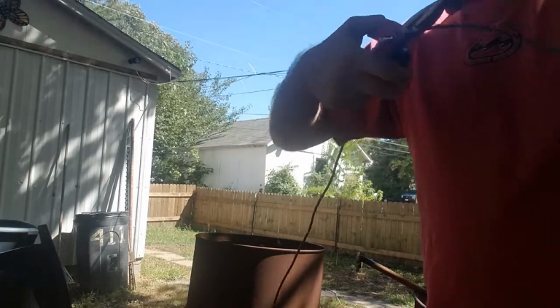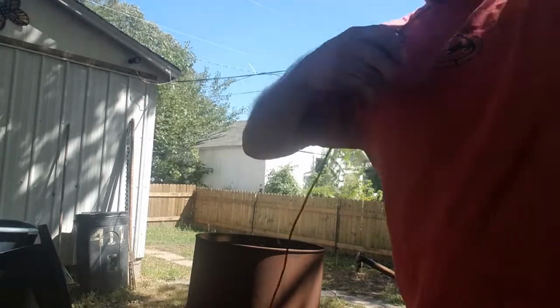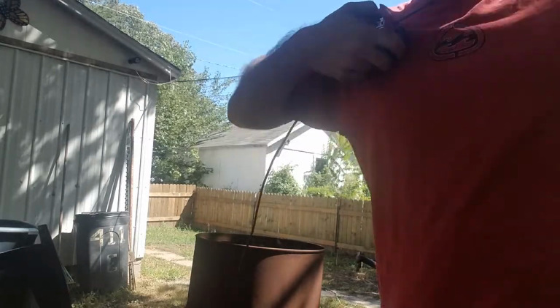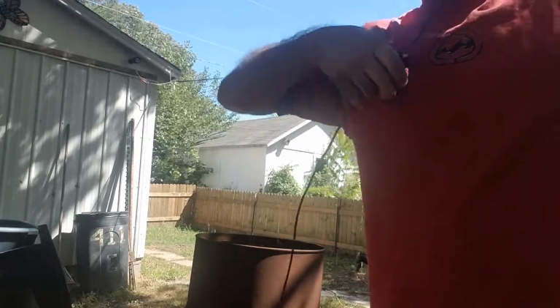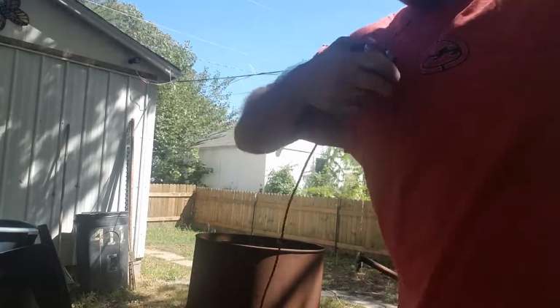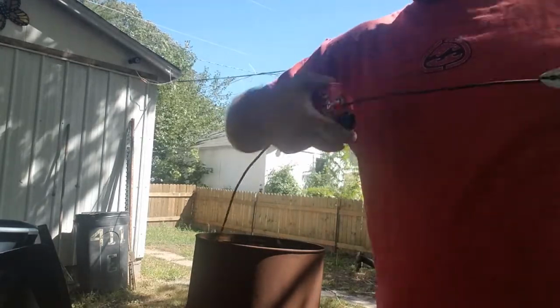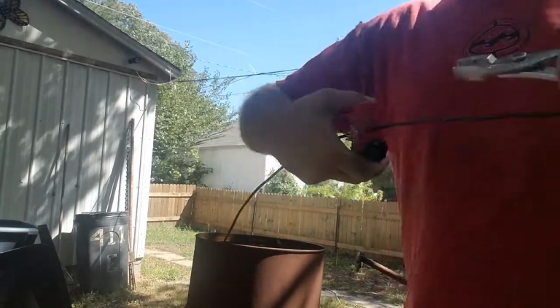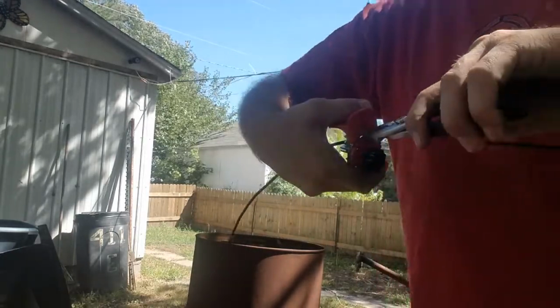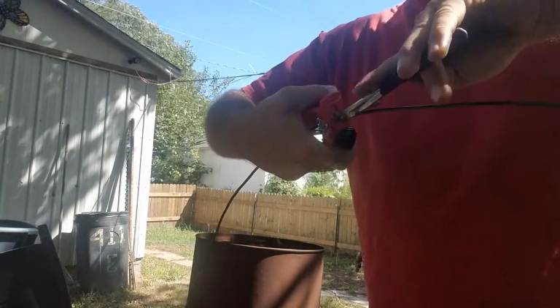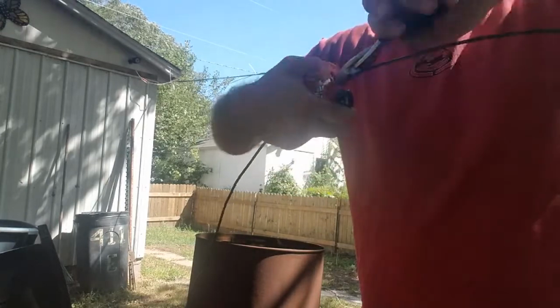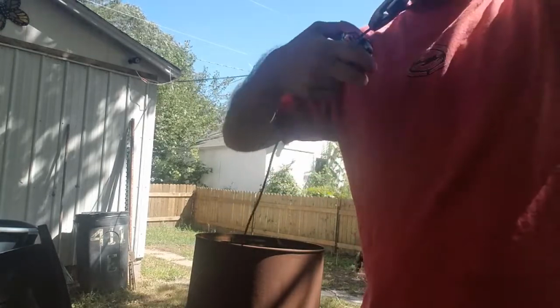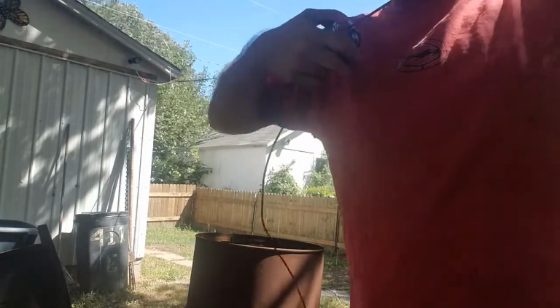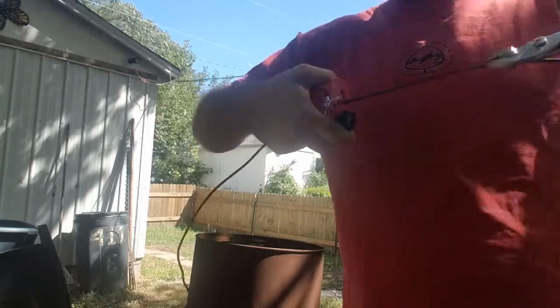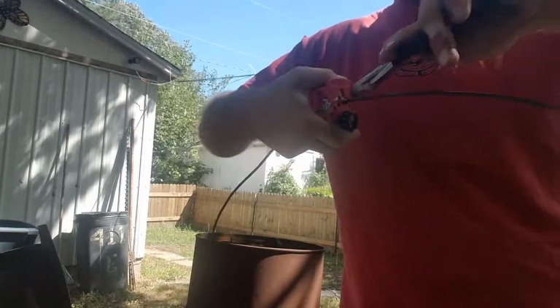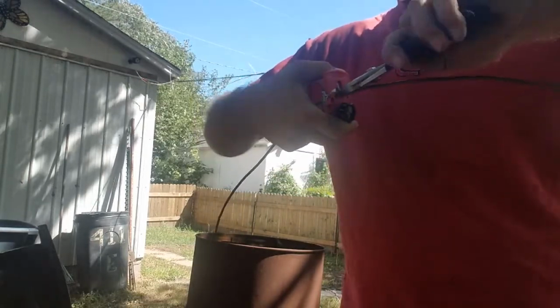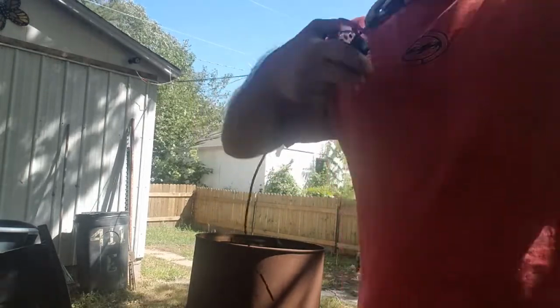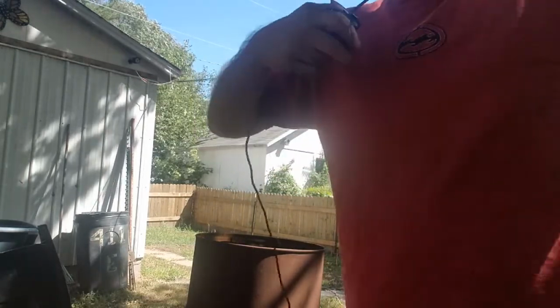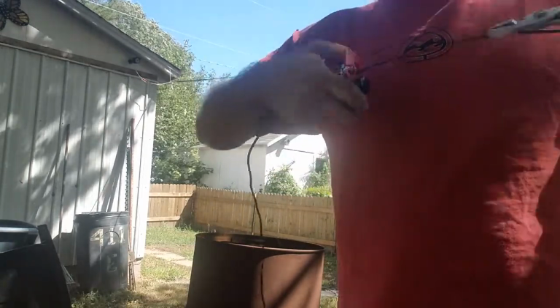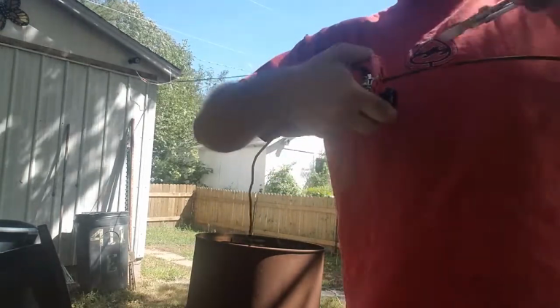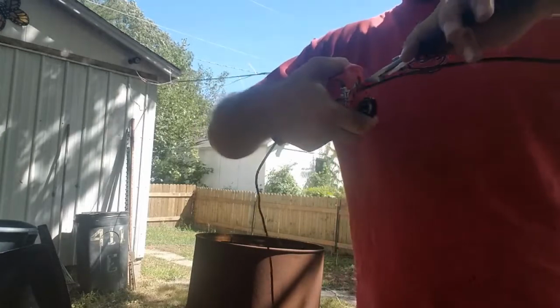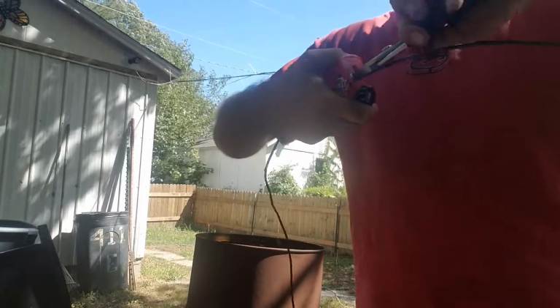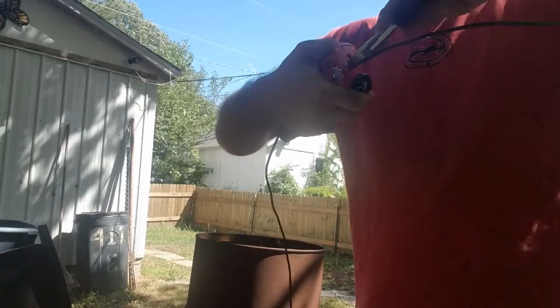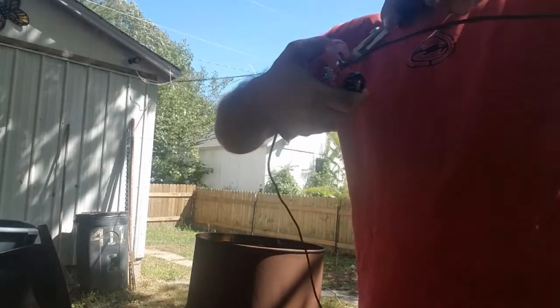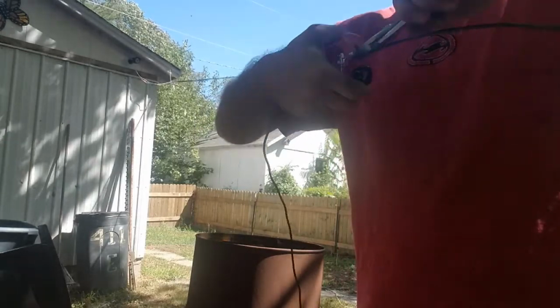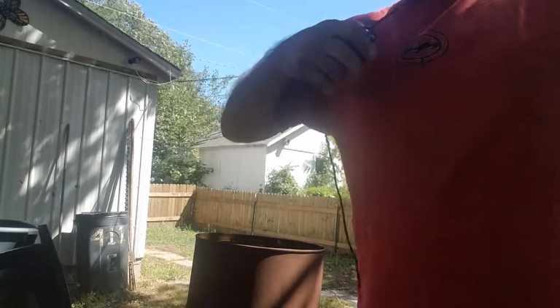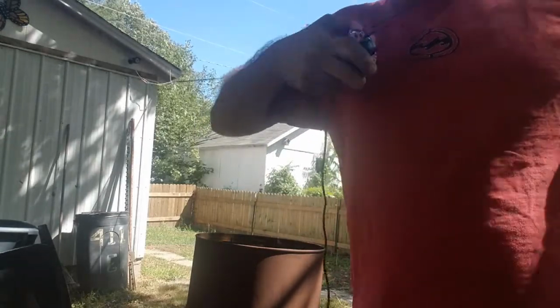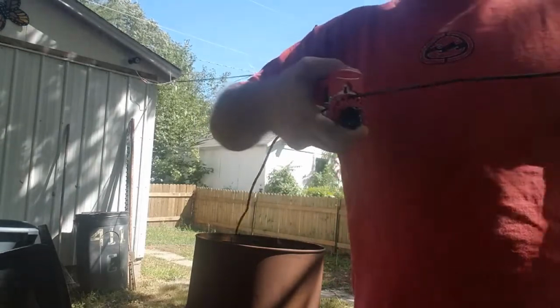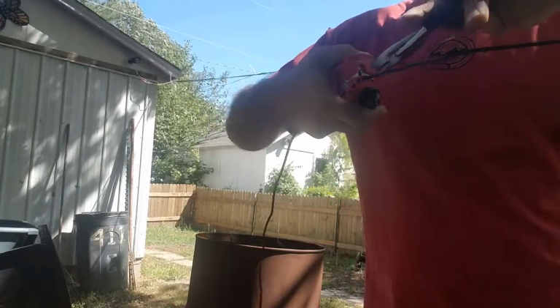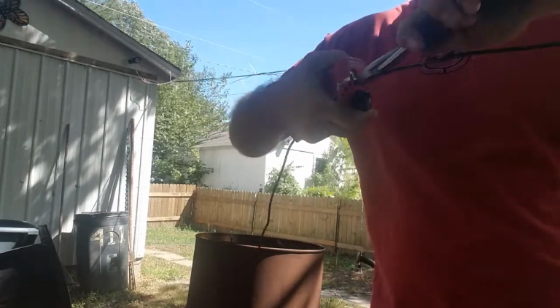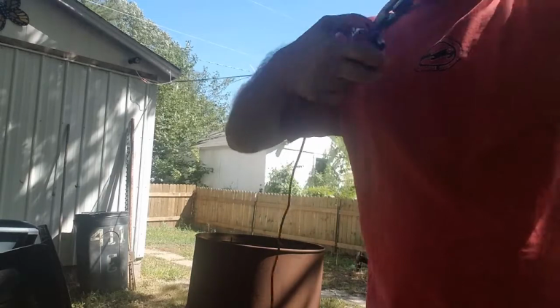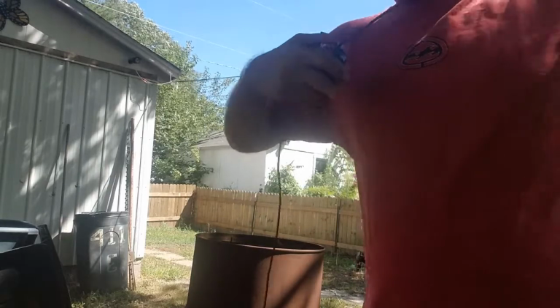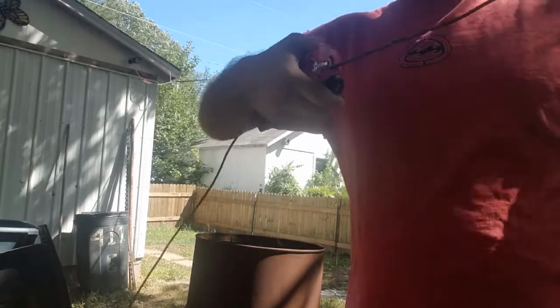If you're going to be doing a lot of wires, as you can see this is still a little time-consuming and can wear you out. You're probably still going to want to go with that bigger machine, but this will totally work depending on how much copper you have to strip.